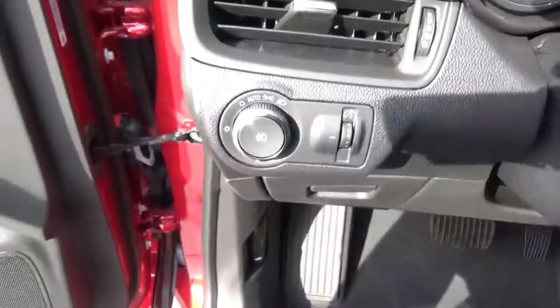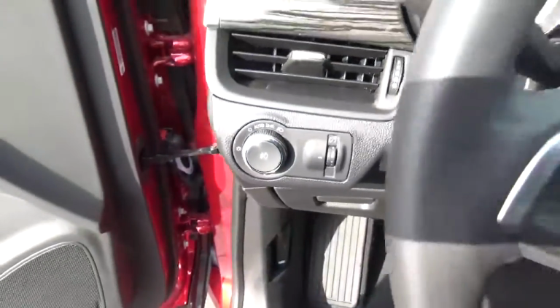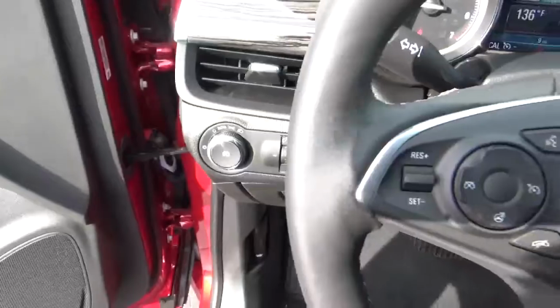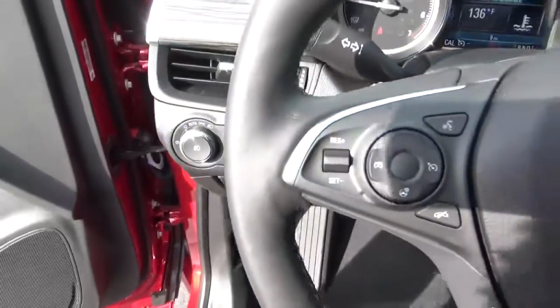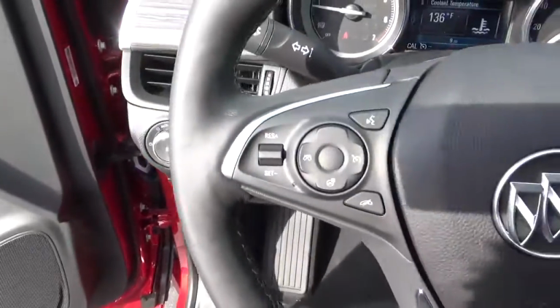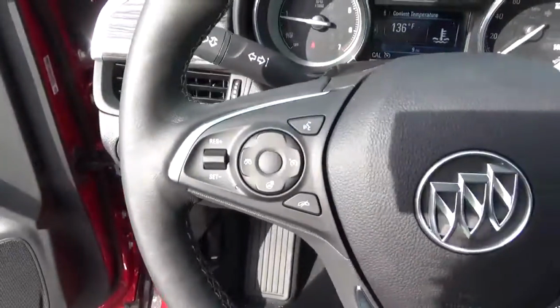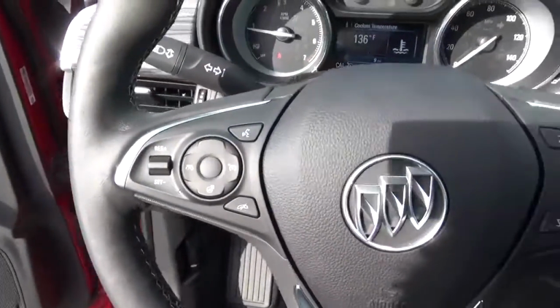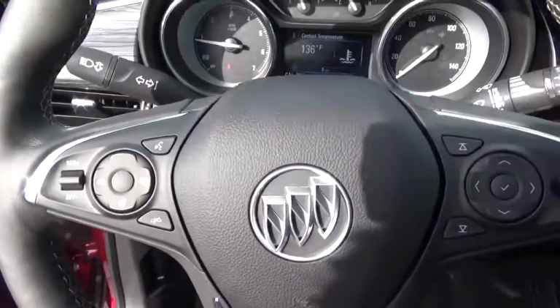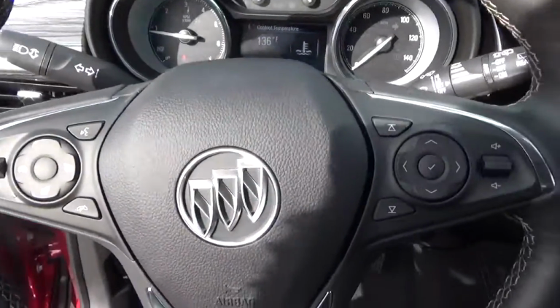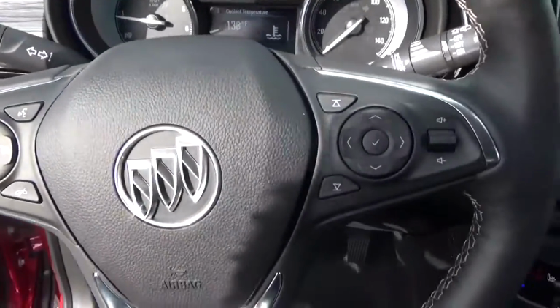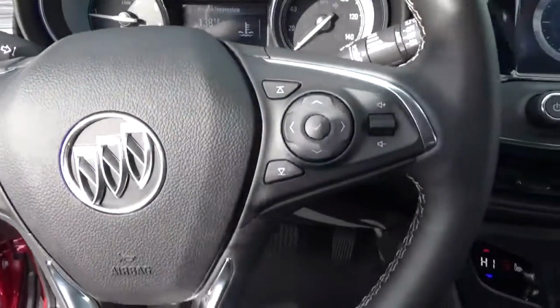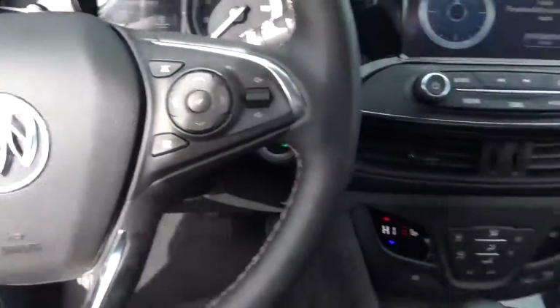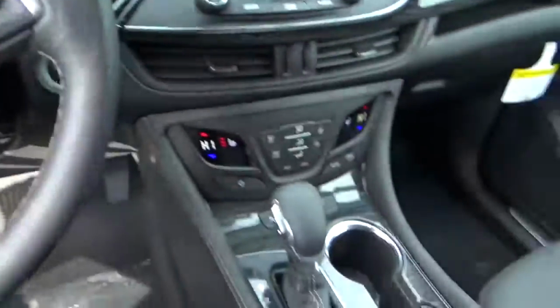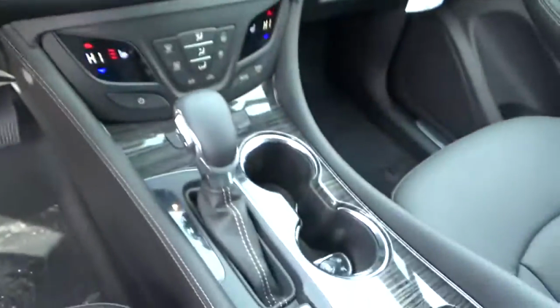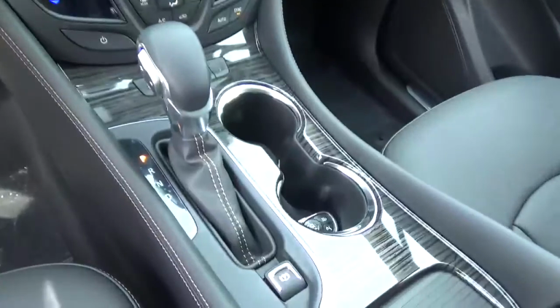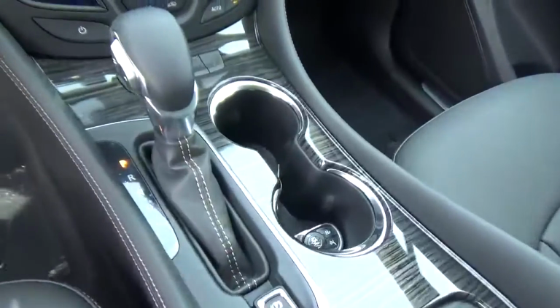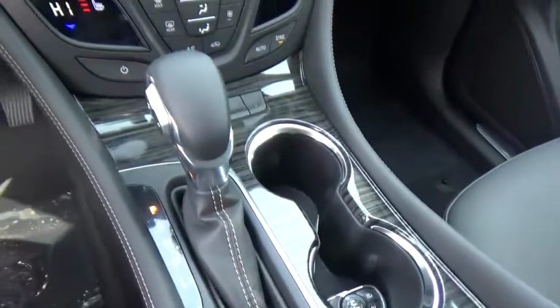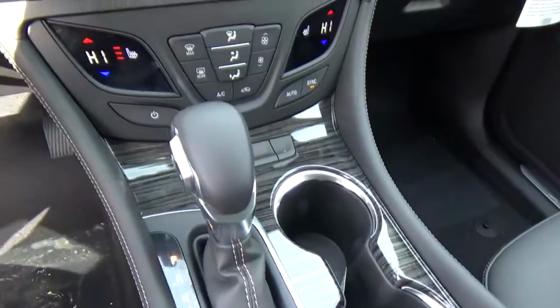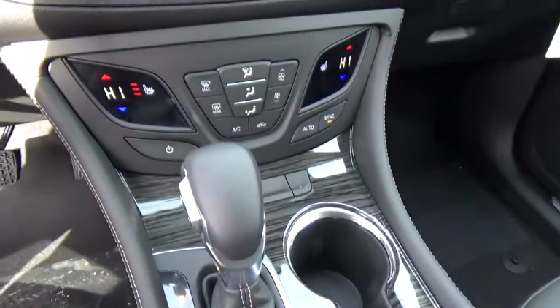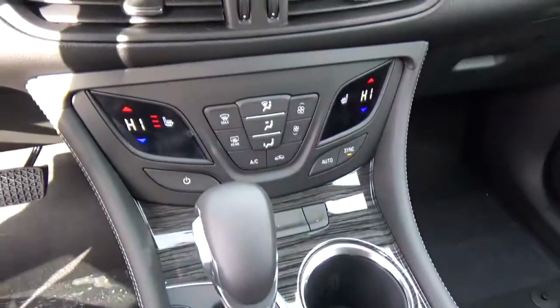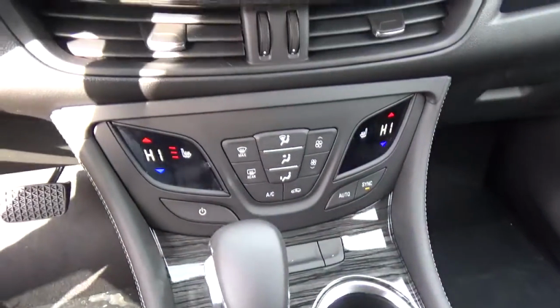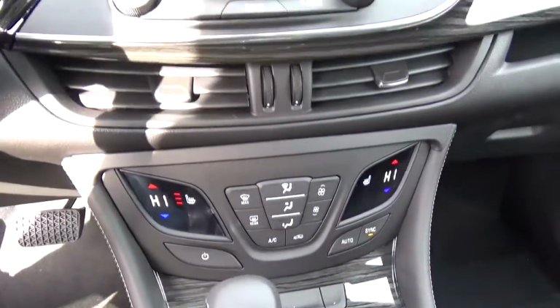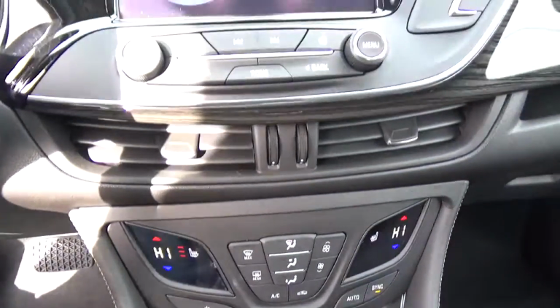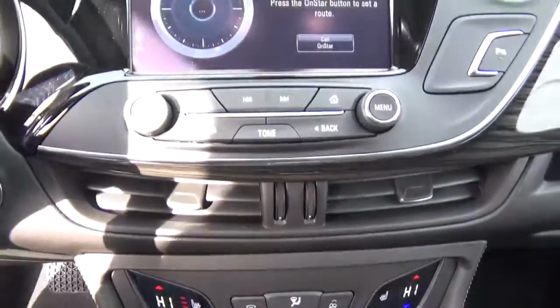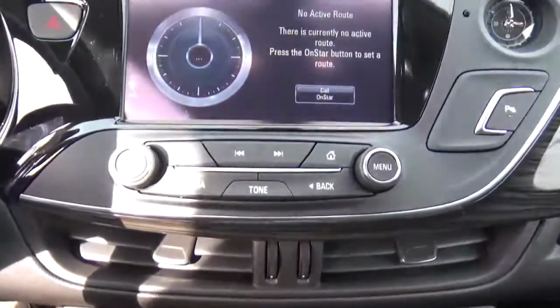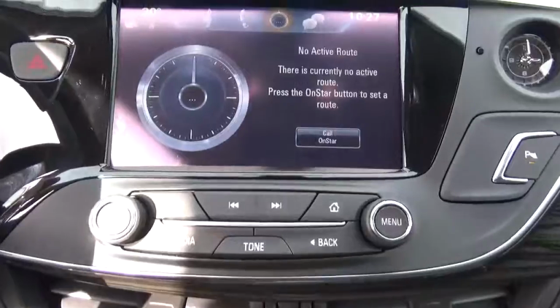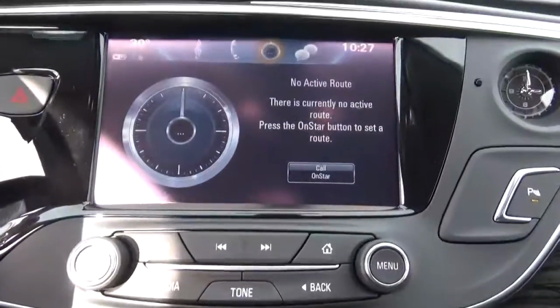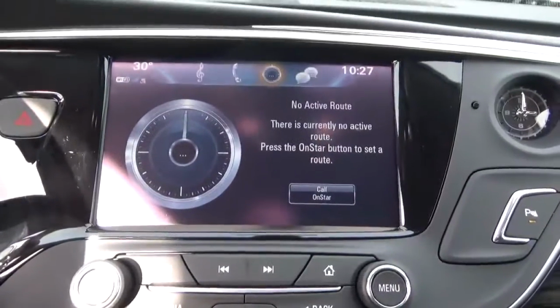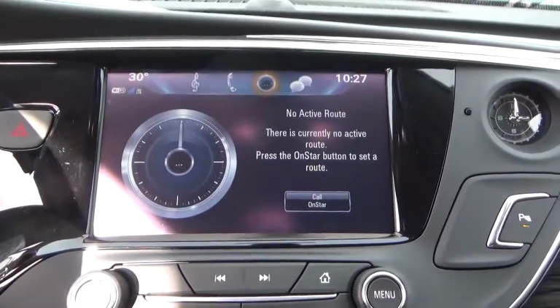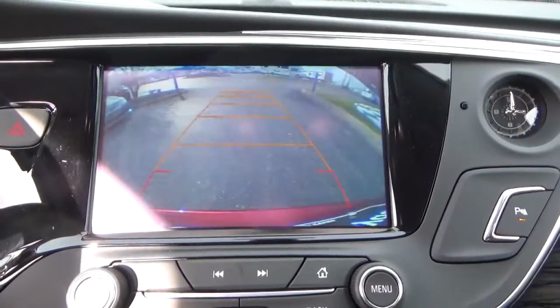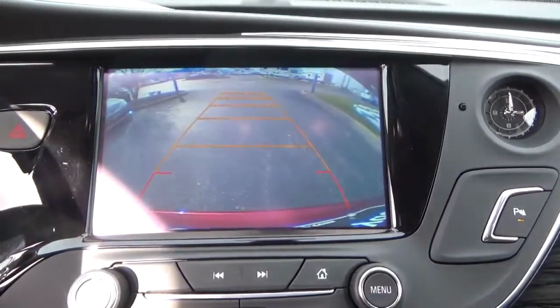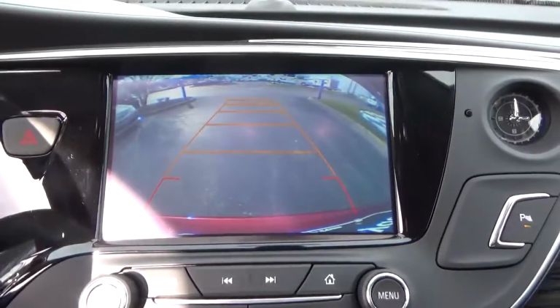Automatic headlights. Cruise control. Steering wheel audio controls. Heated seats. Backup camera.